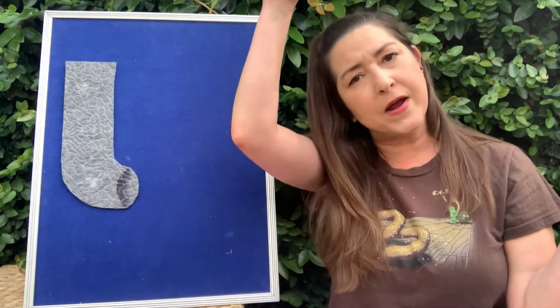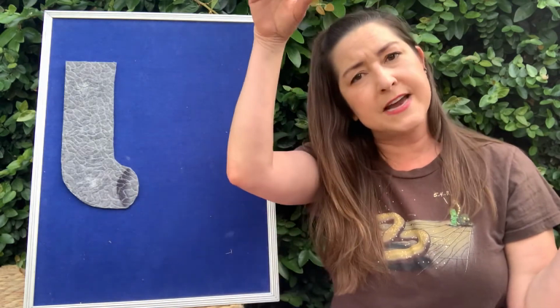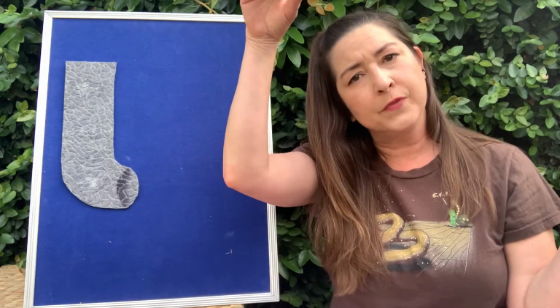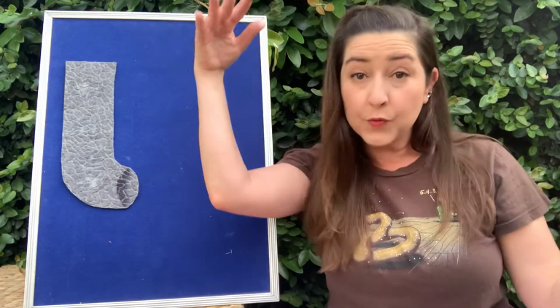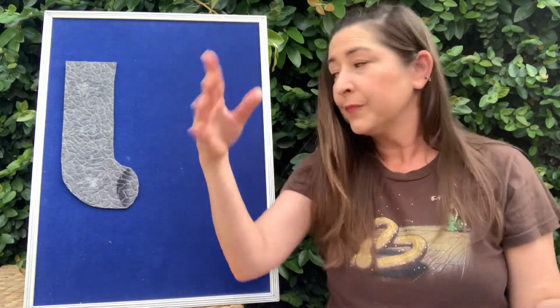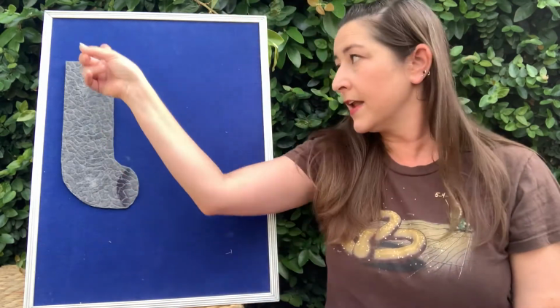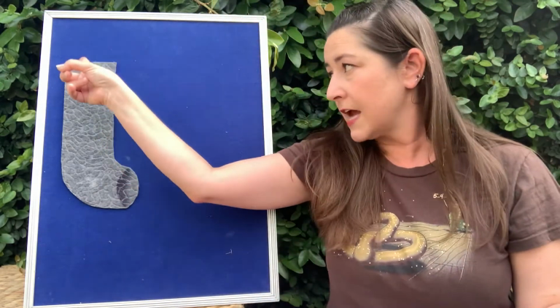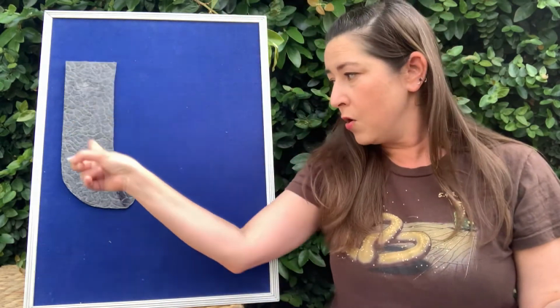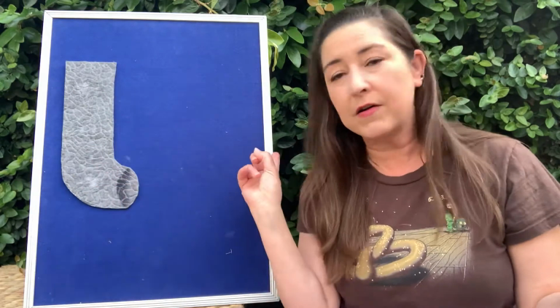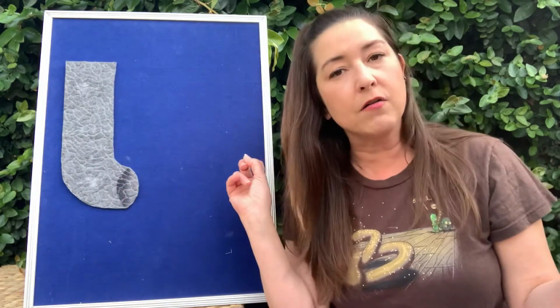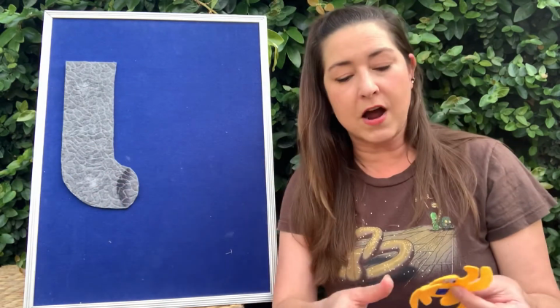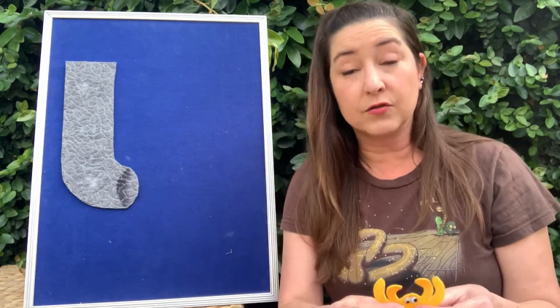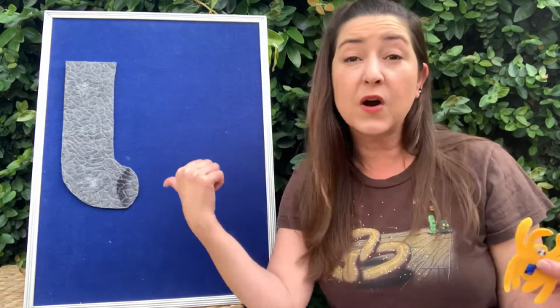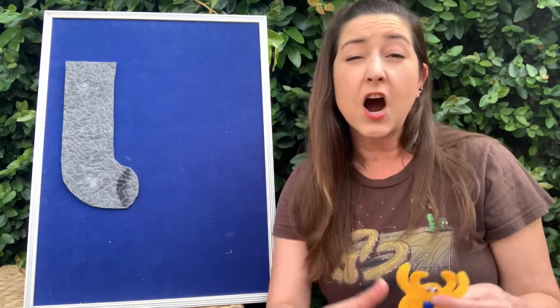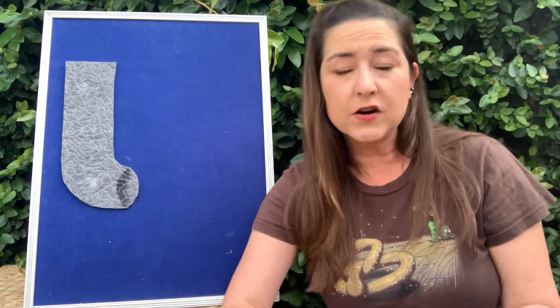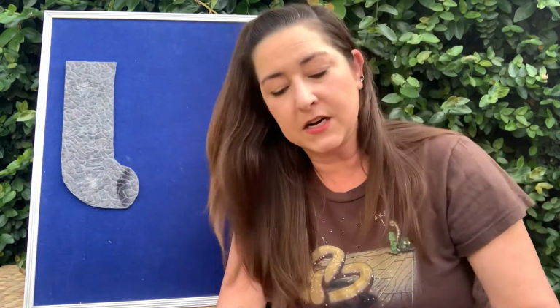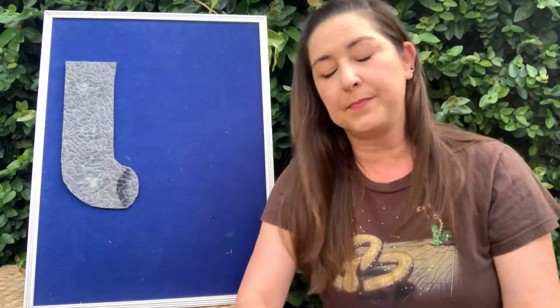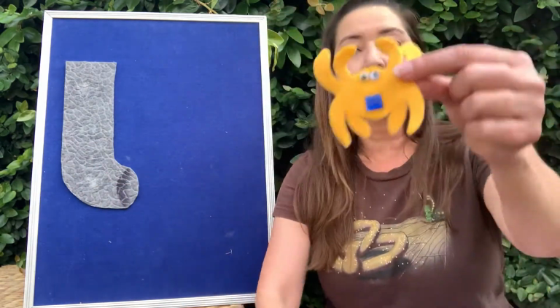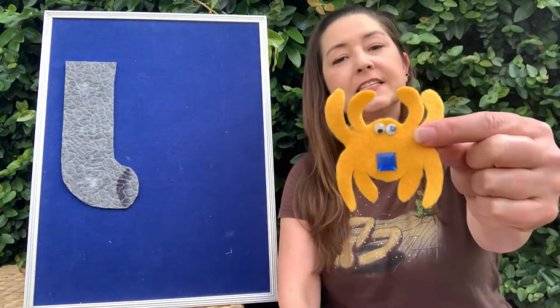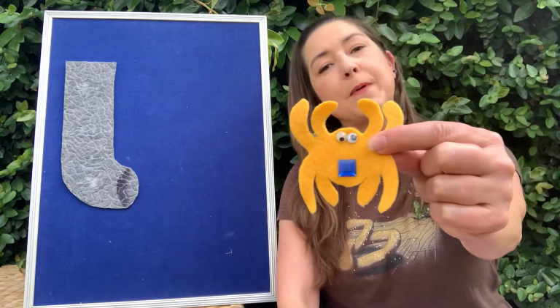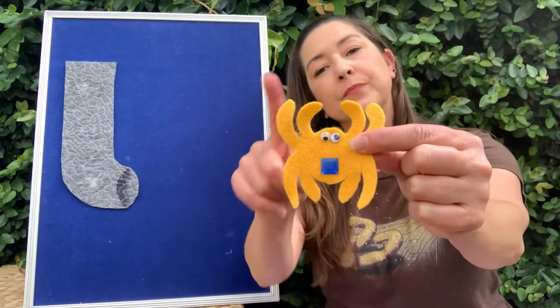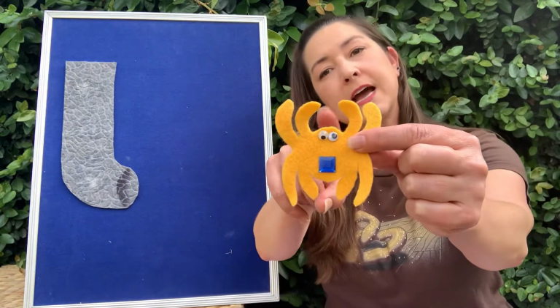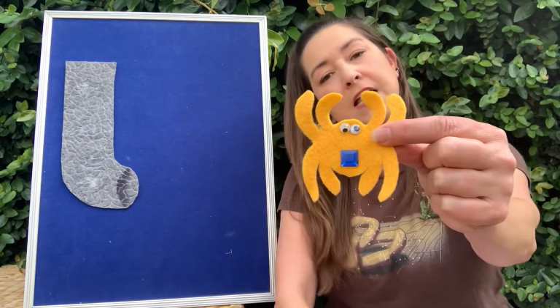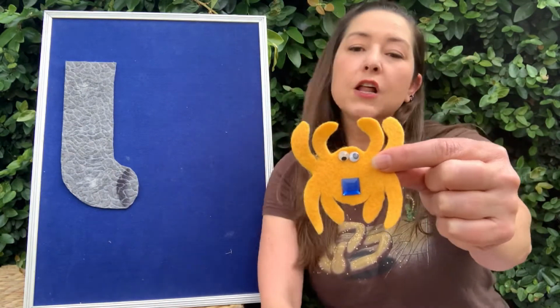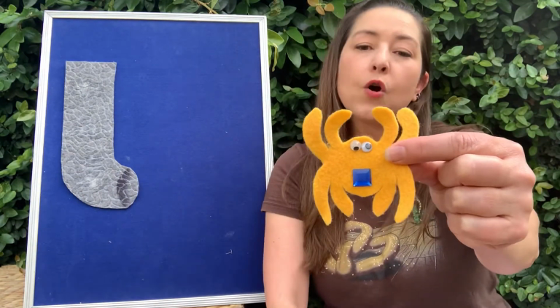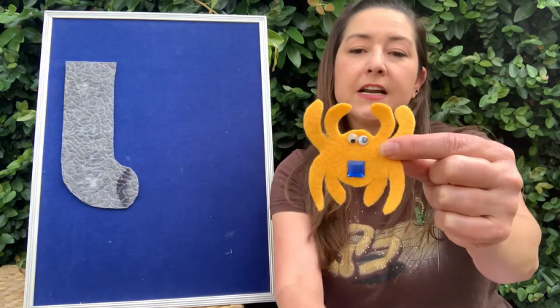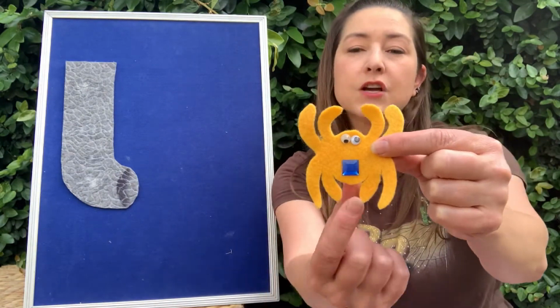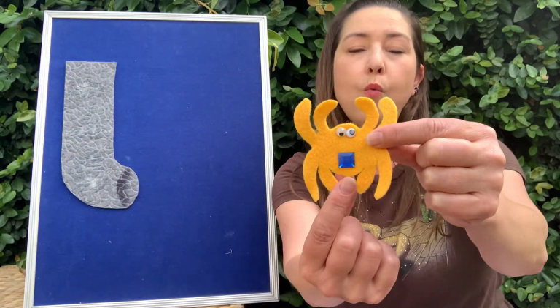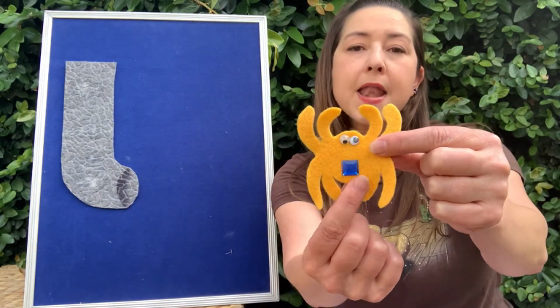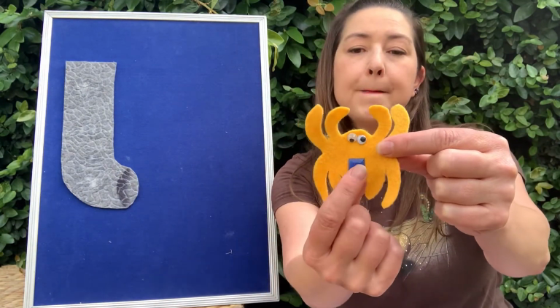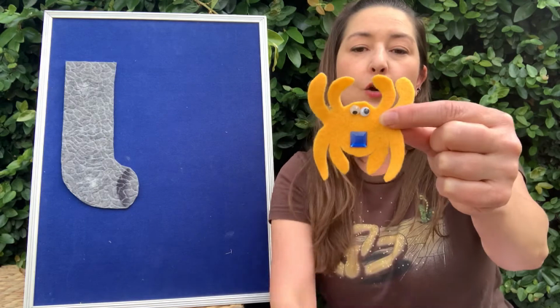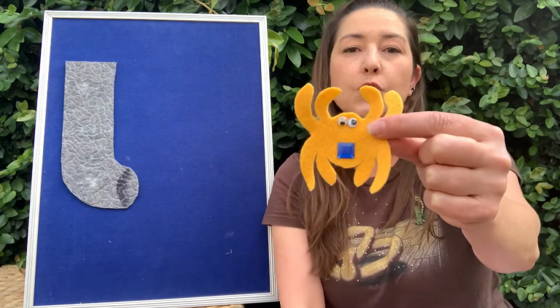When the rain comes down on the roof and then it goes down the spout and out onto the ground — that's what our spider is going to climb up. So we're going to start with my itsy bitsy spider, kind of a yellowy orange, and it has one blue square.